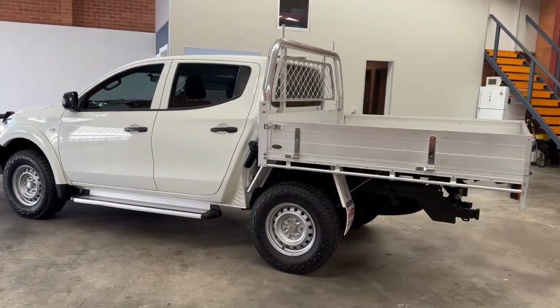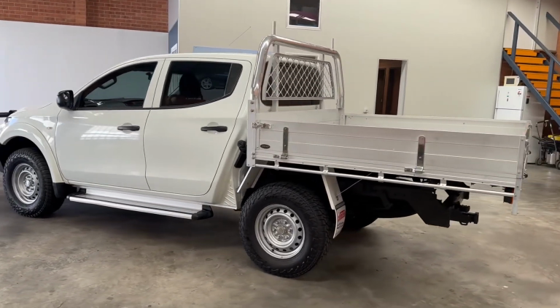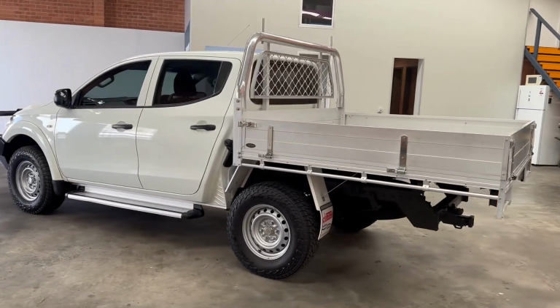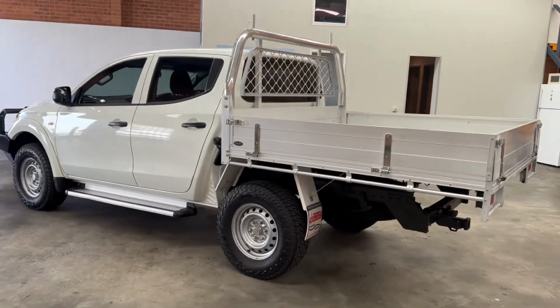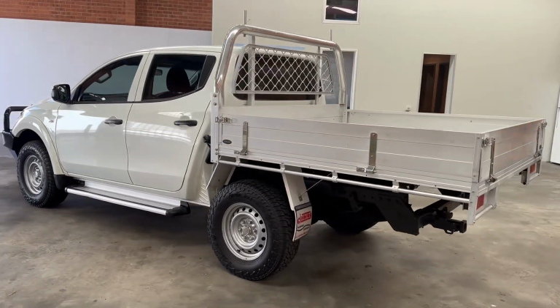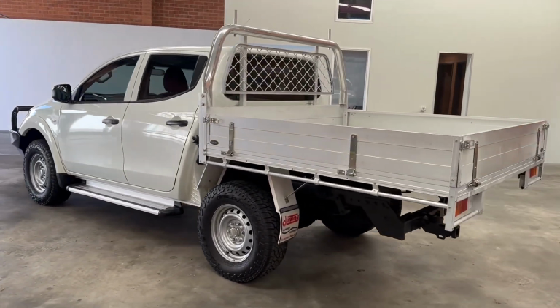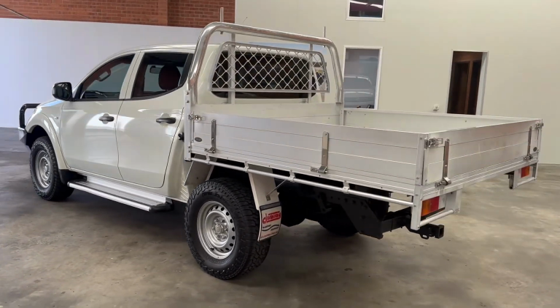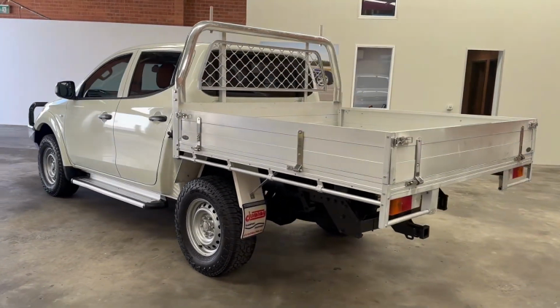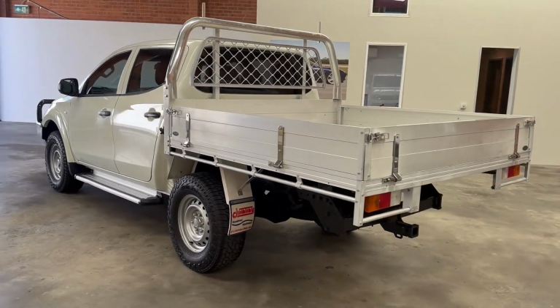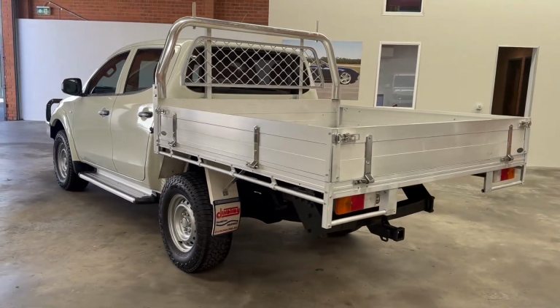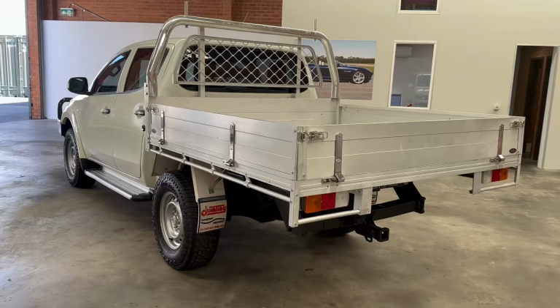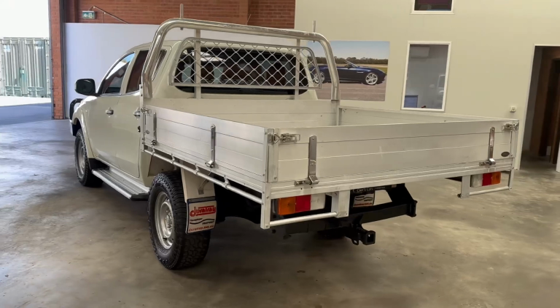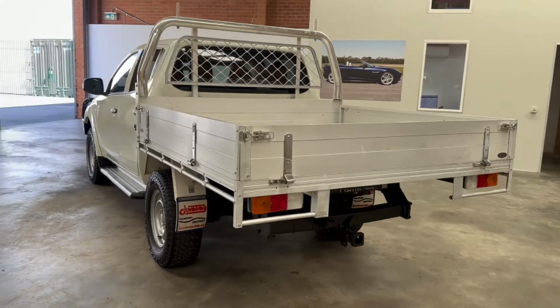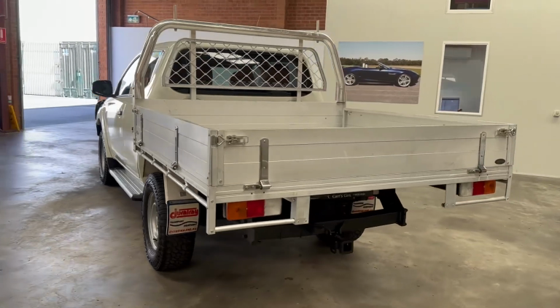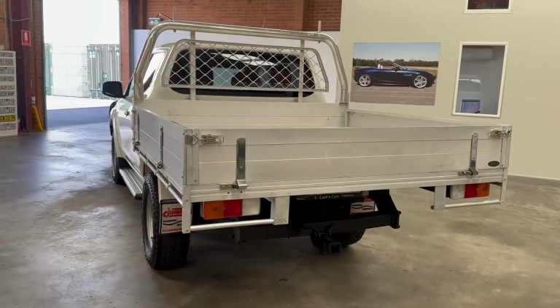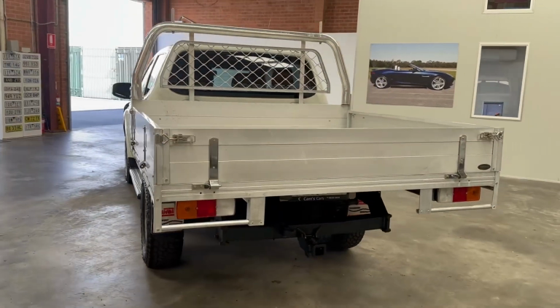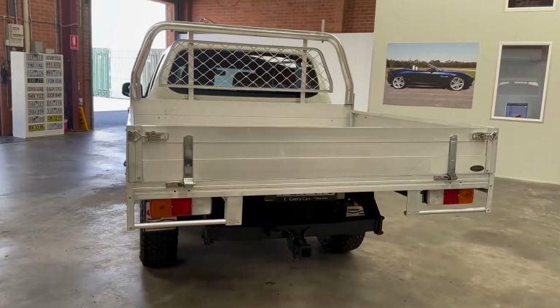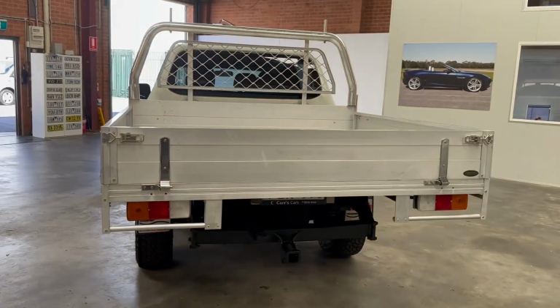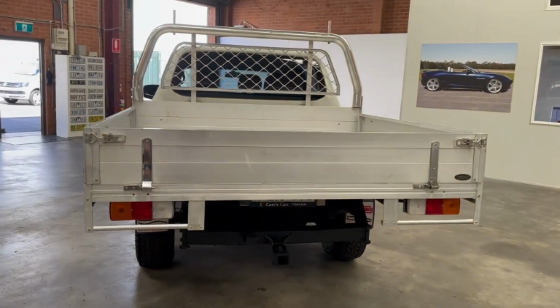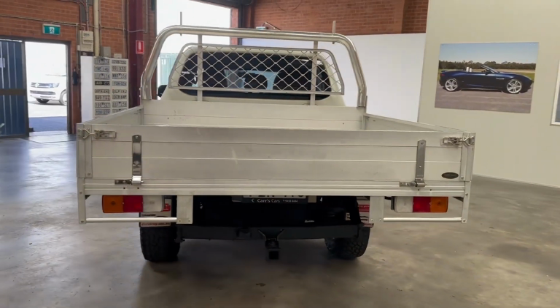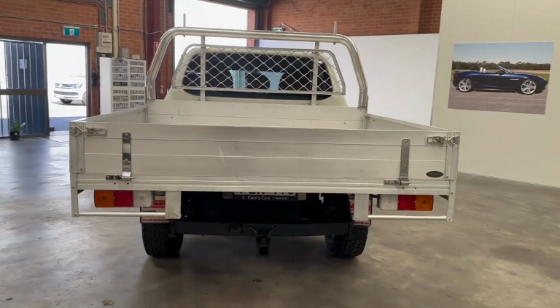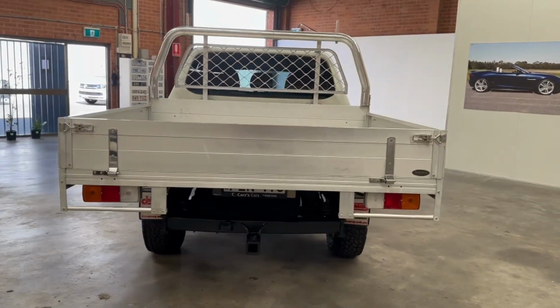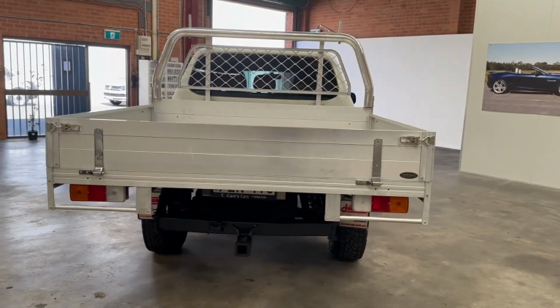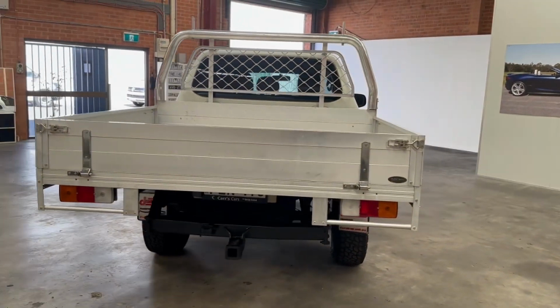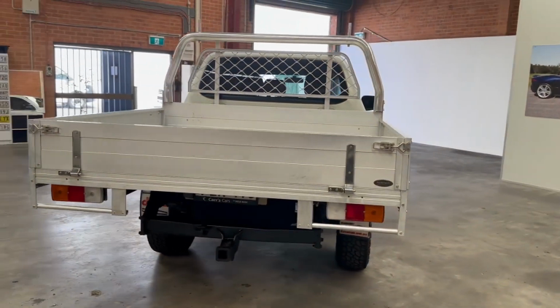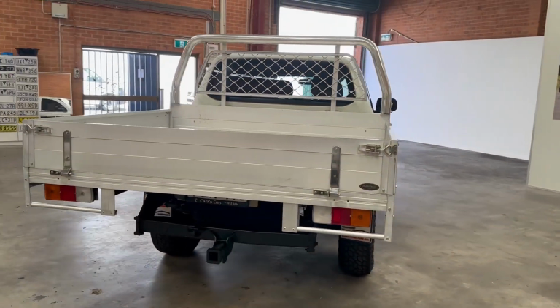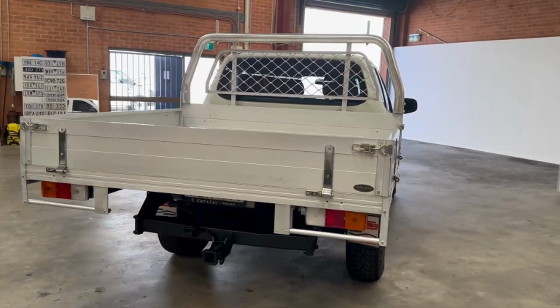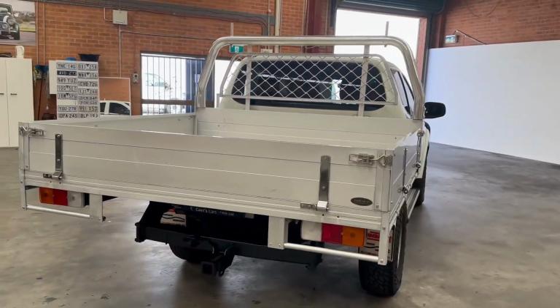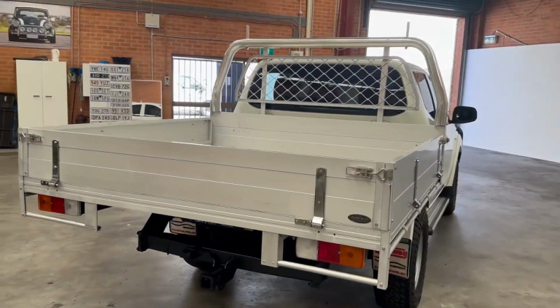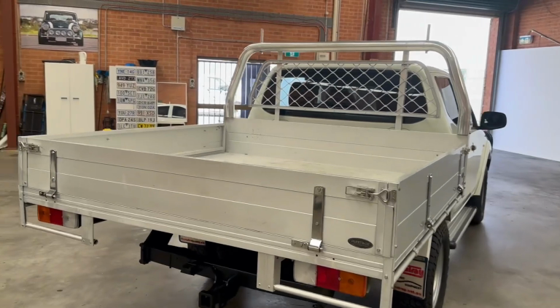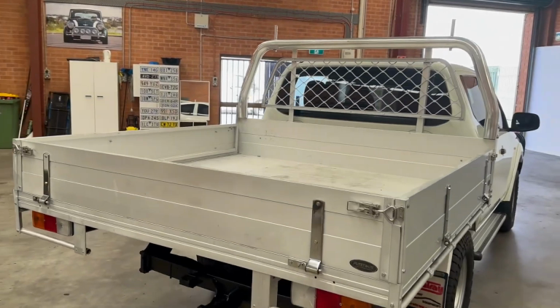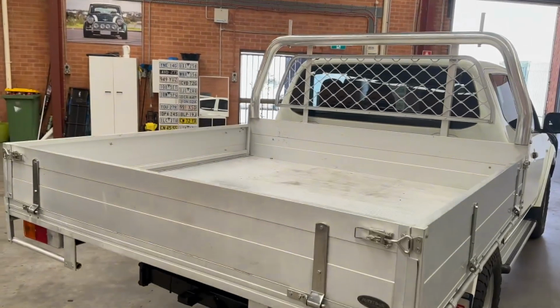It does come with about $9,000 worth of extras, being the ARB Bull Bar, Planet Ute drop side aluminium tray and tow pack, already fitted.